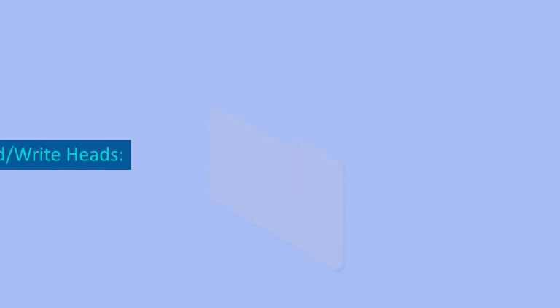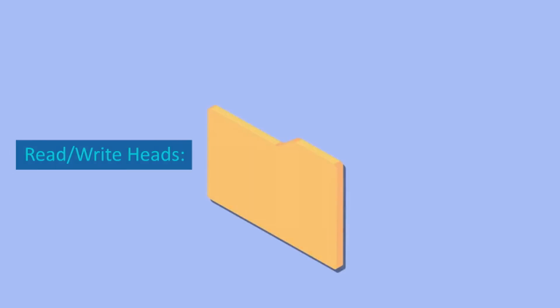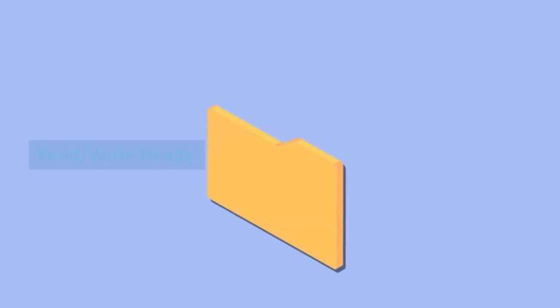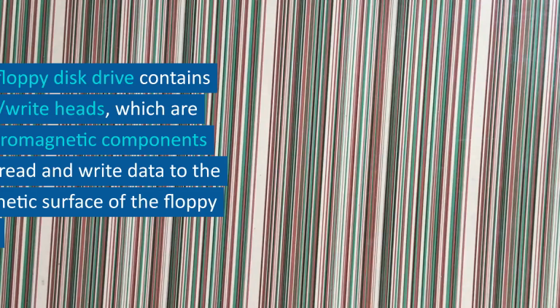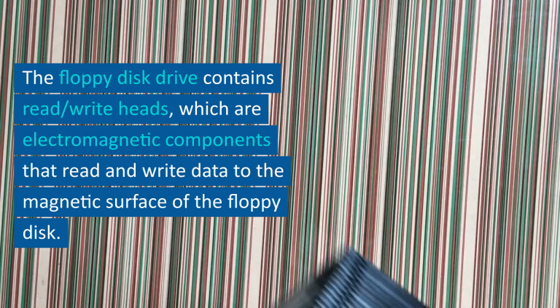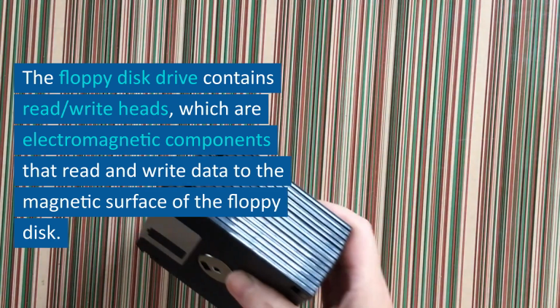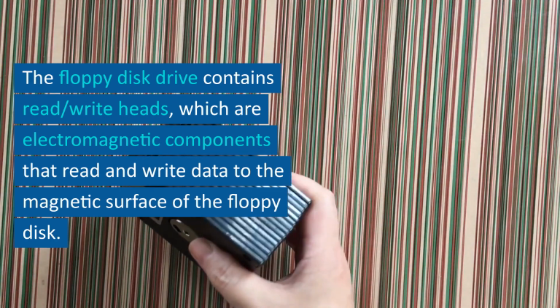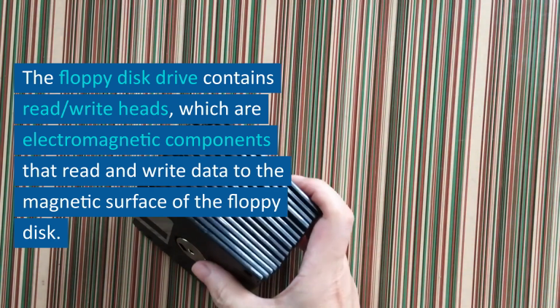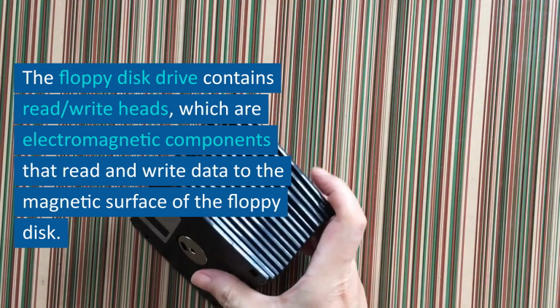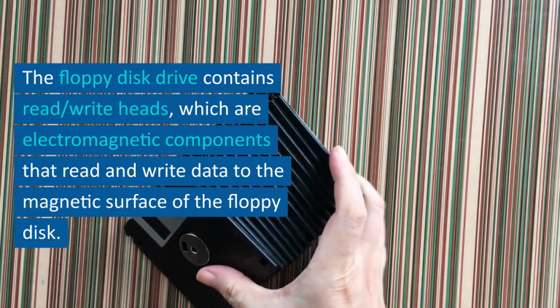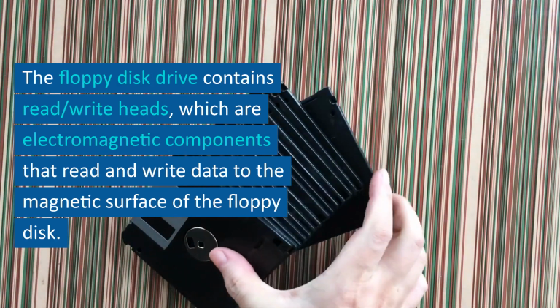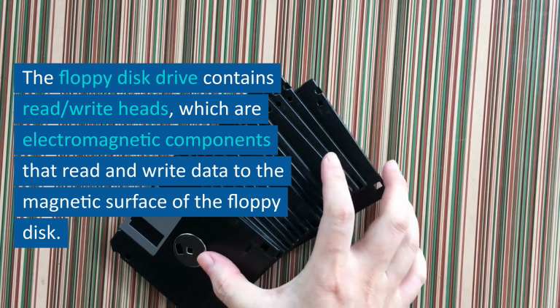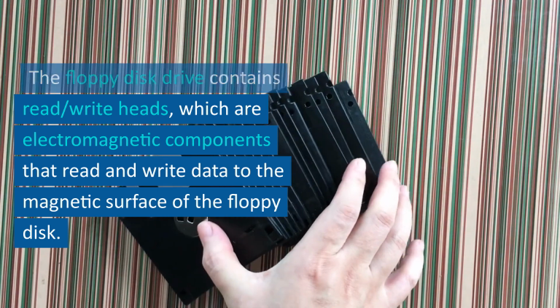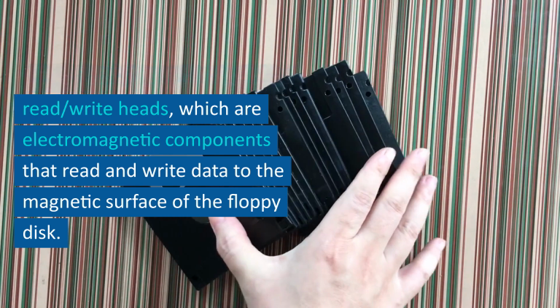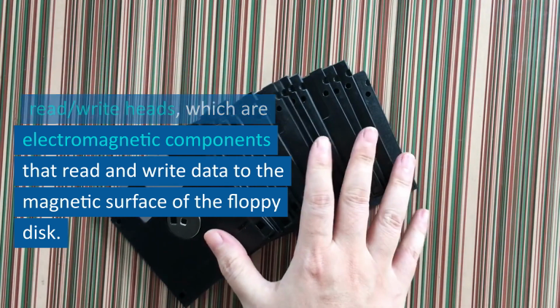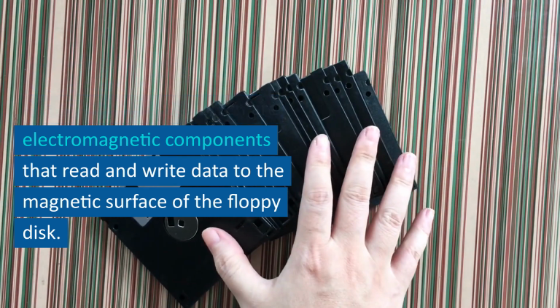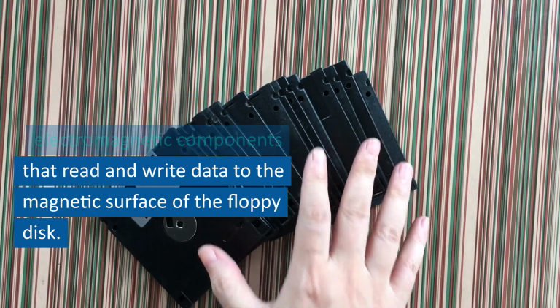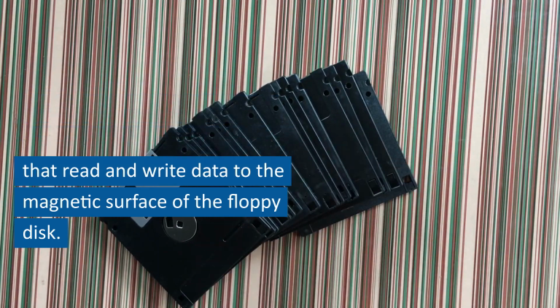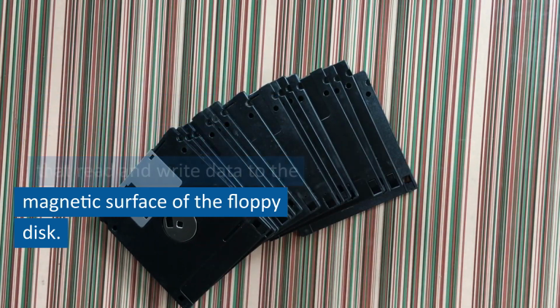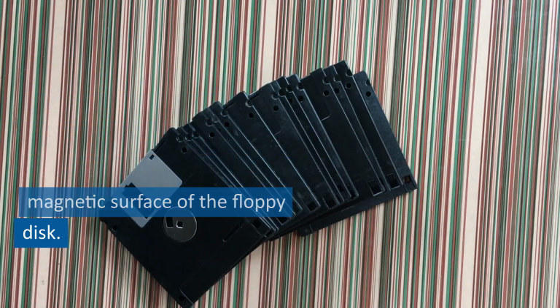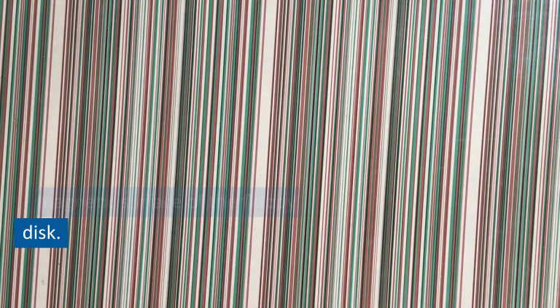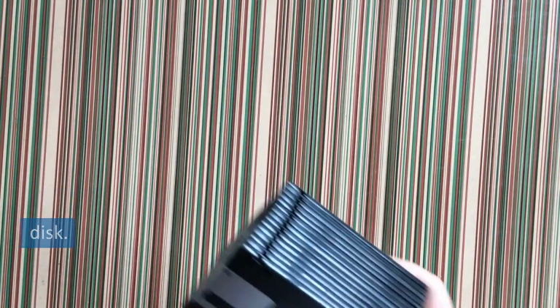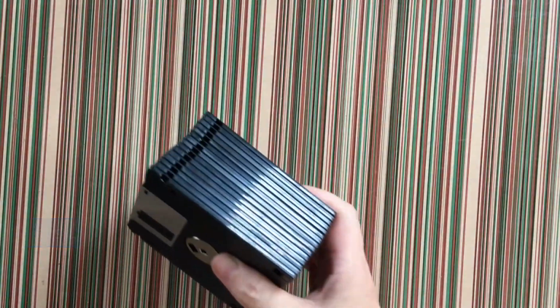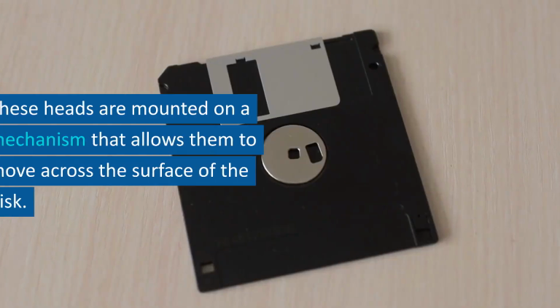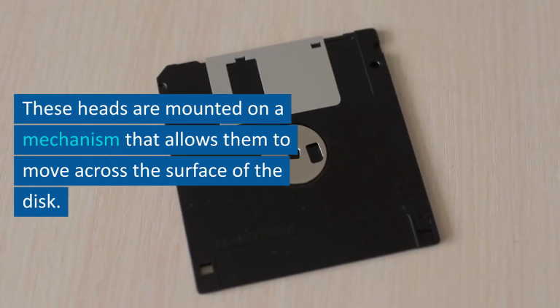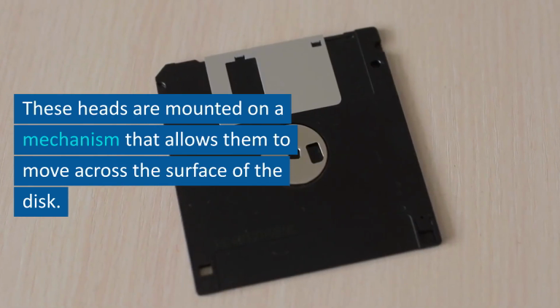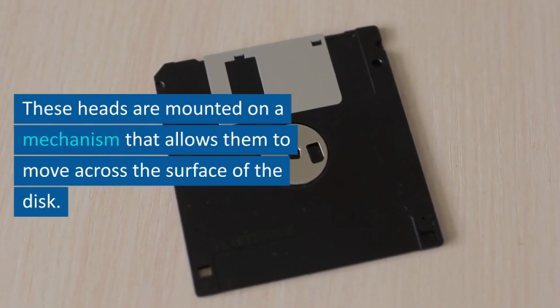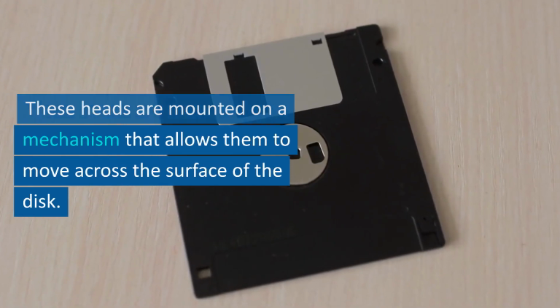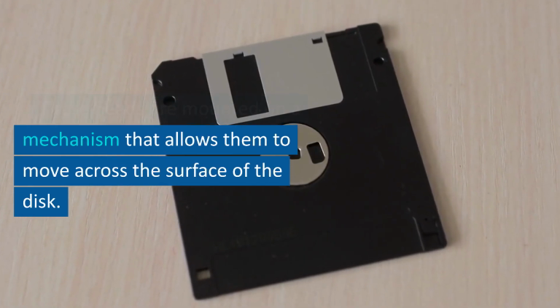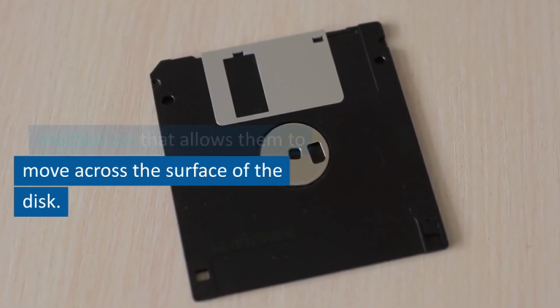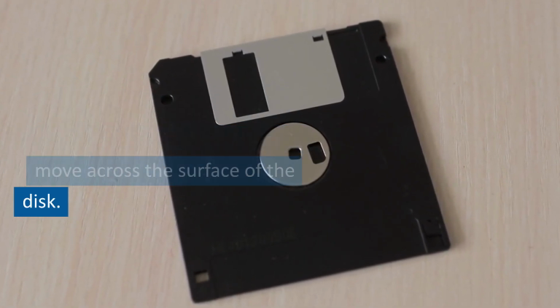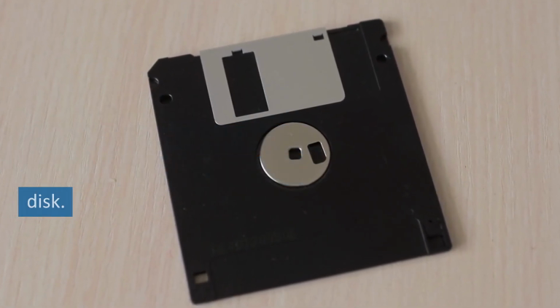Read/write heads. The floppy disk drive contains read/write heads, which are electromagnetic components that read and write data to the magnetic surface of the floppy disk. These heads are mounted on a mechanism that allows them to move across the surface of the disk.